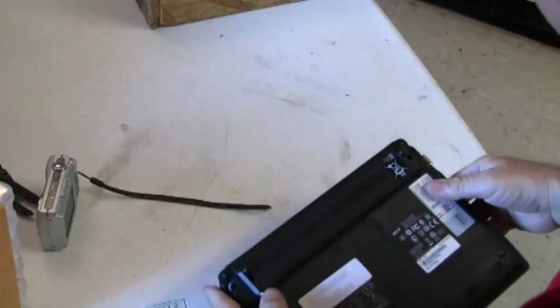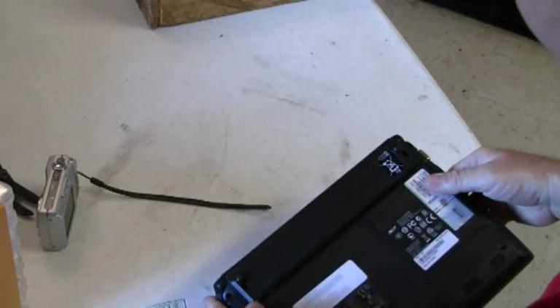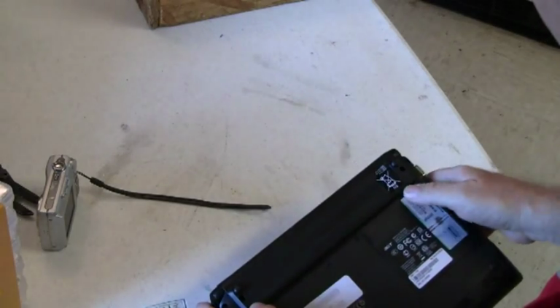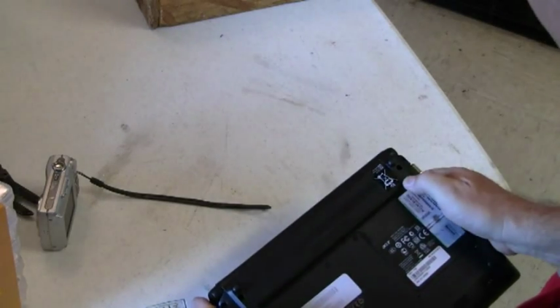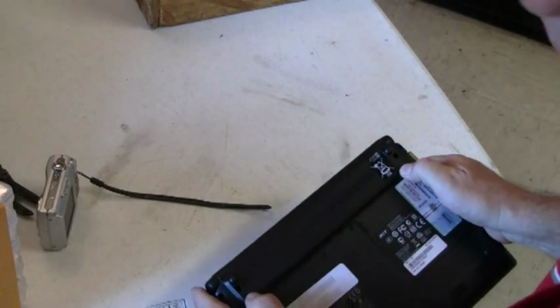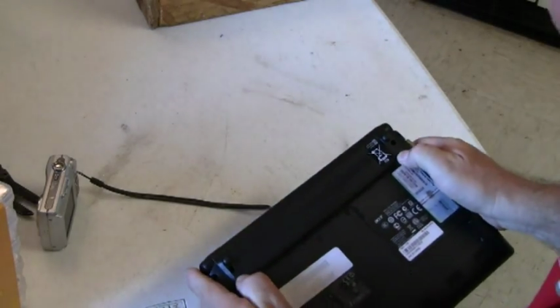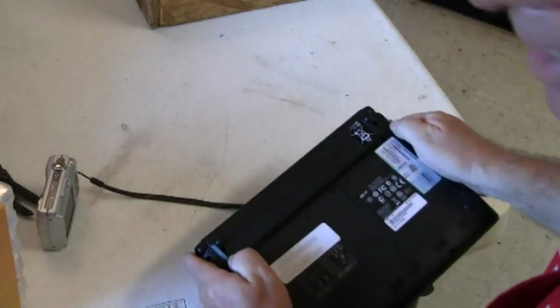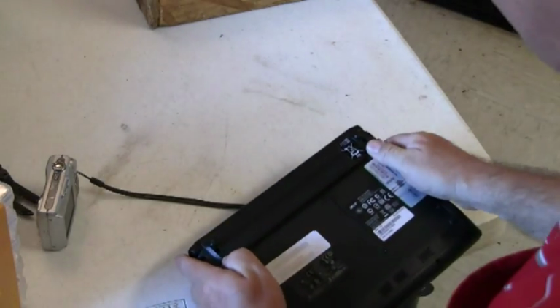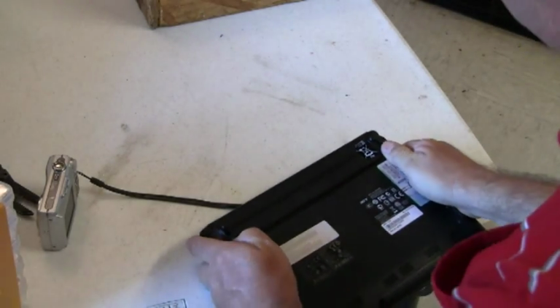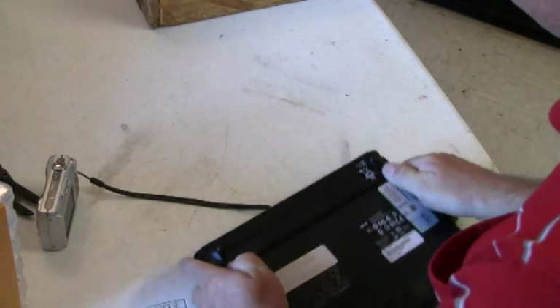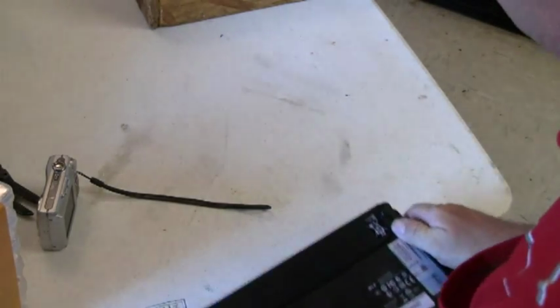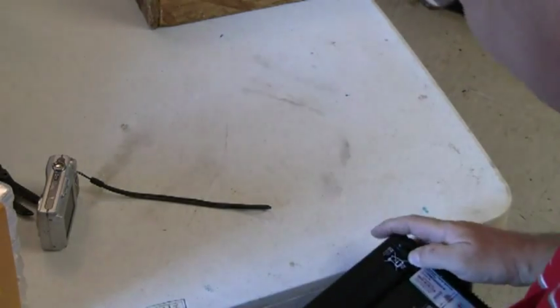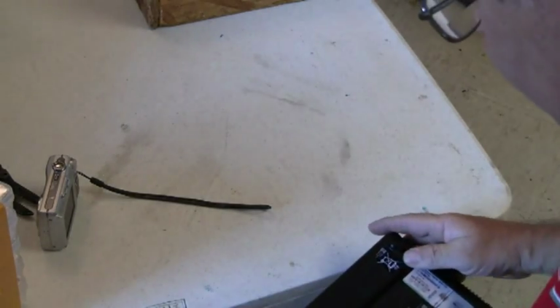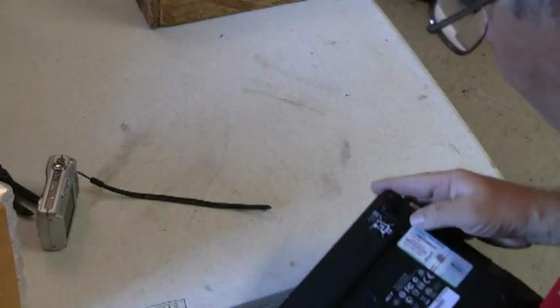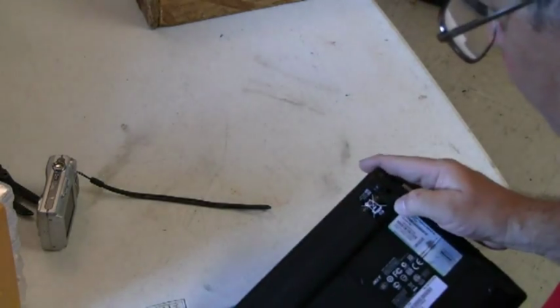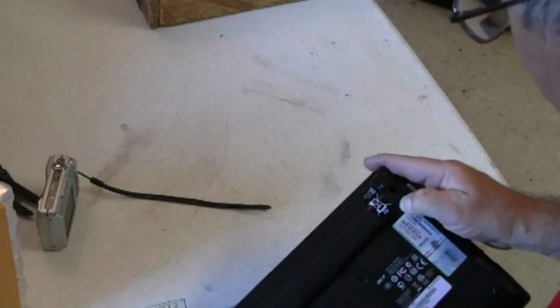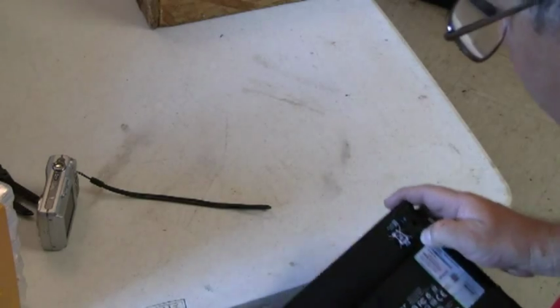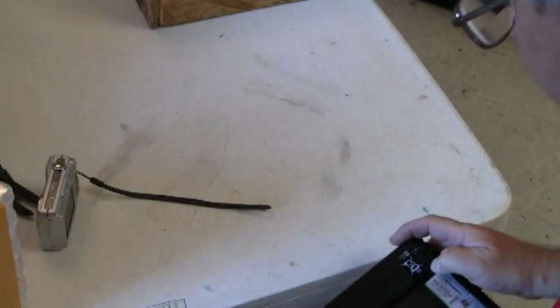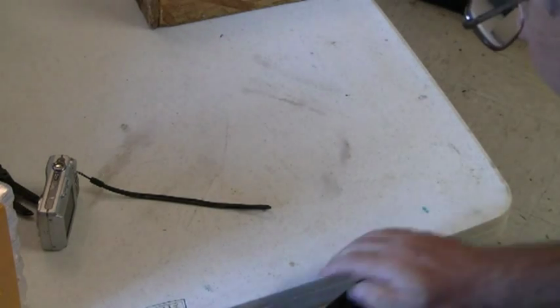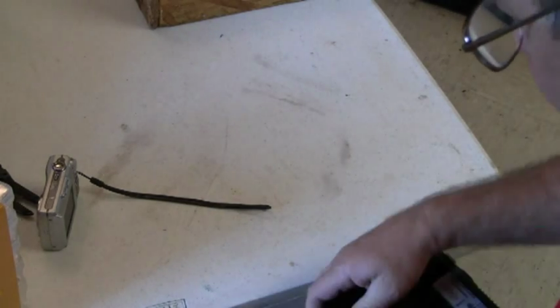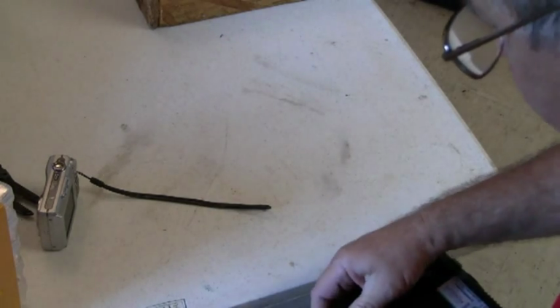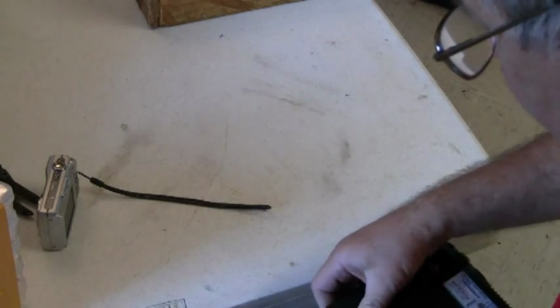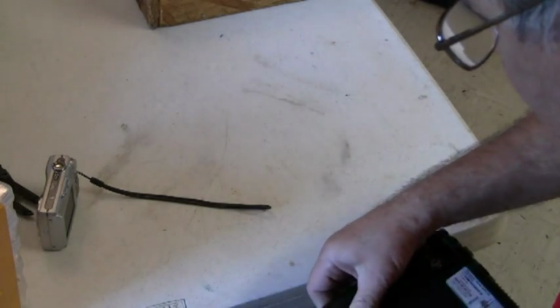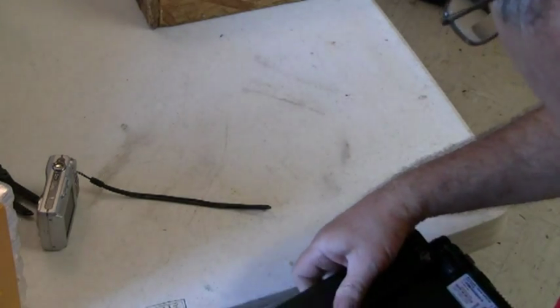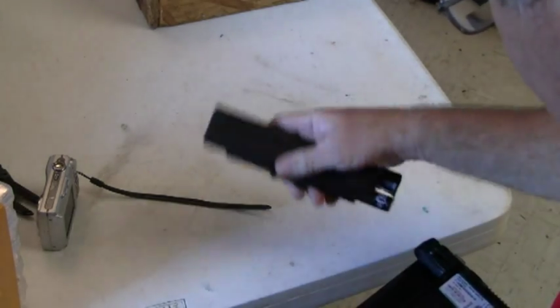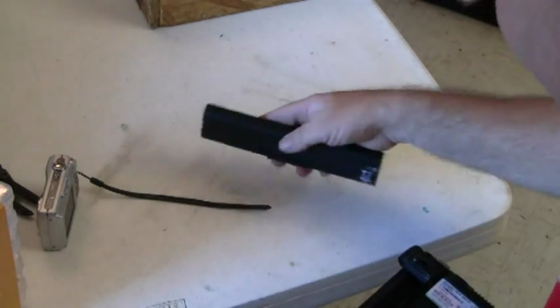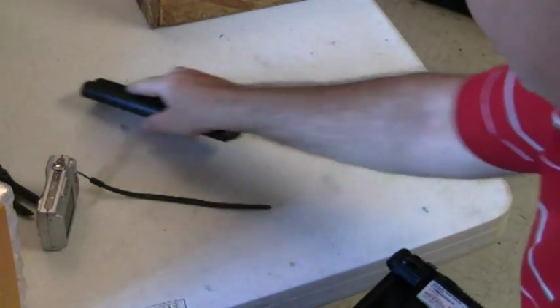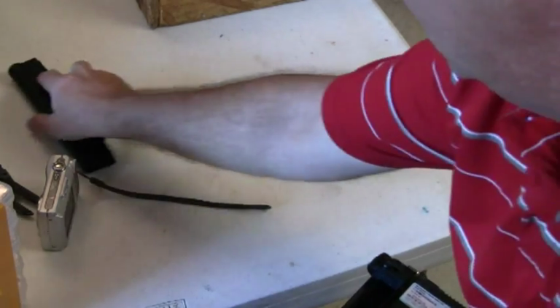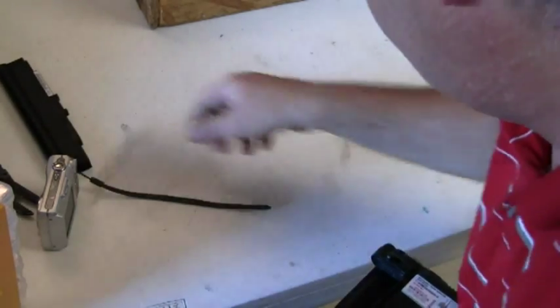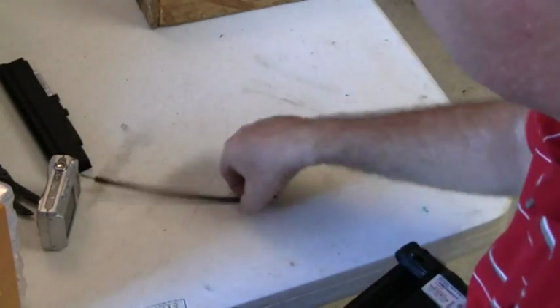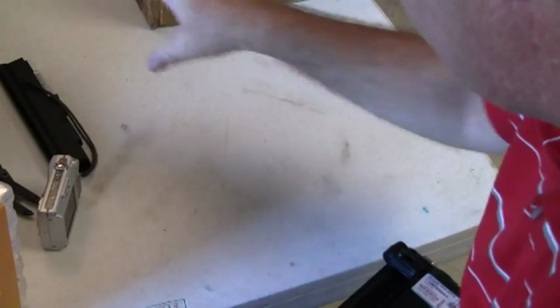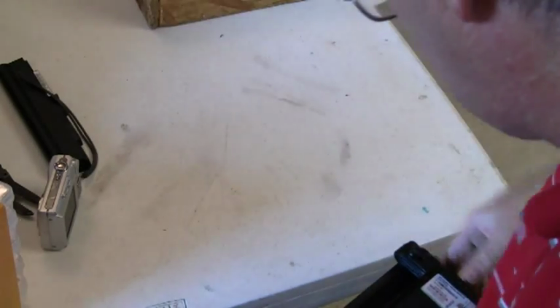First thing I'm going to do is take the battery out. Slide these two tabs apart, slide the battery pack out, and place that aside.